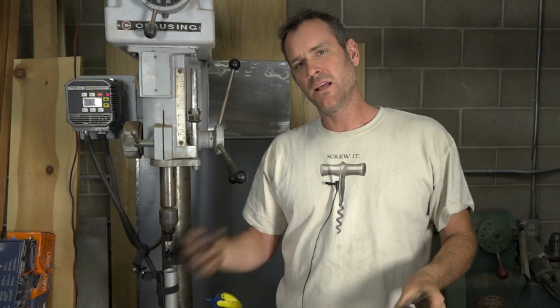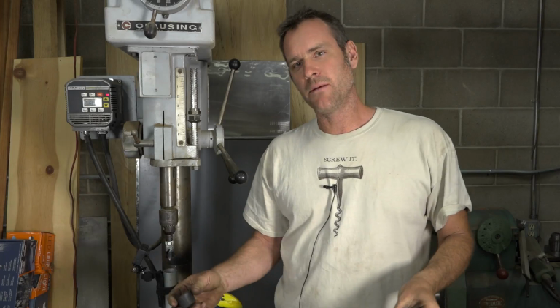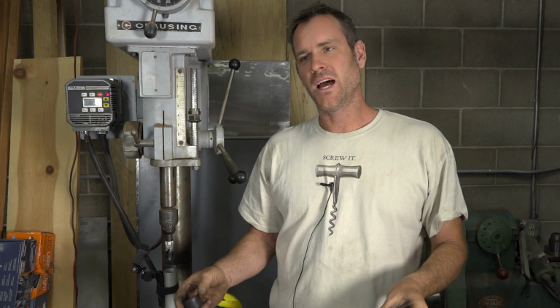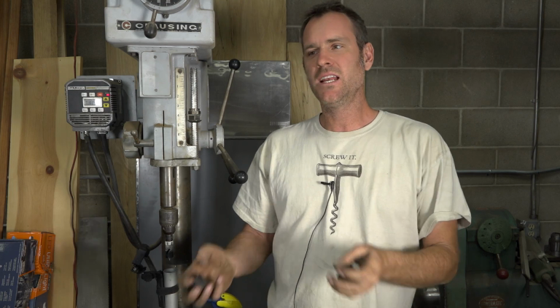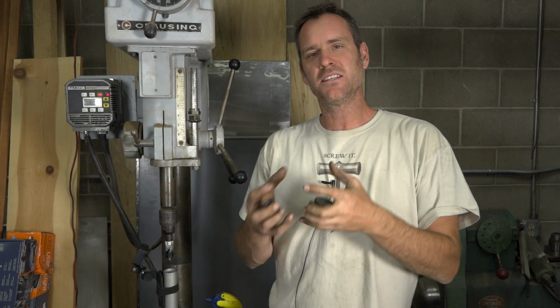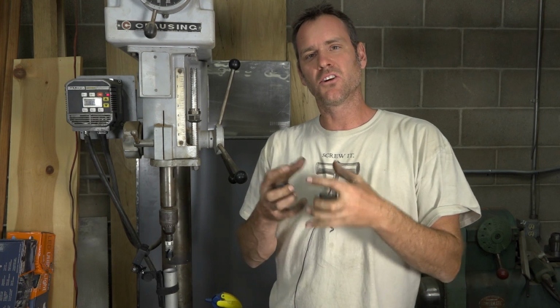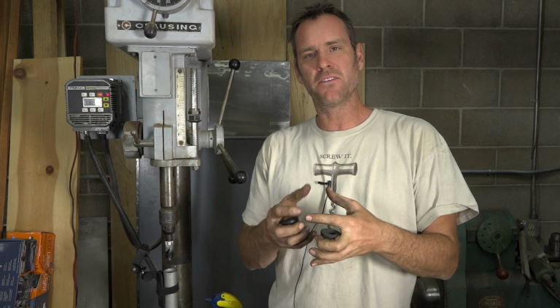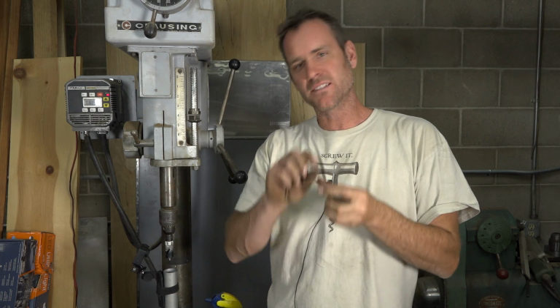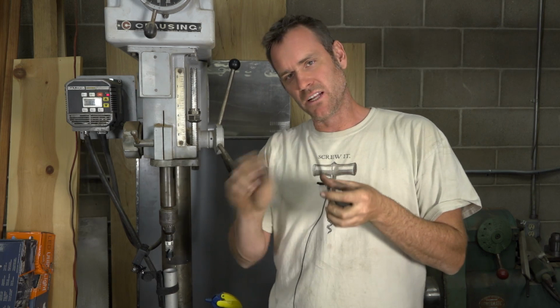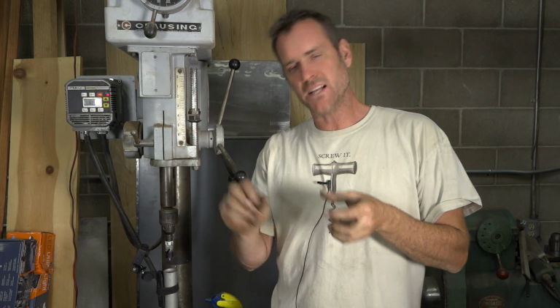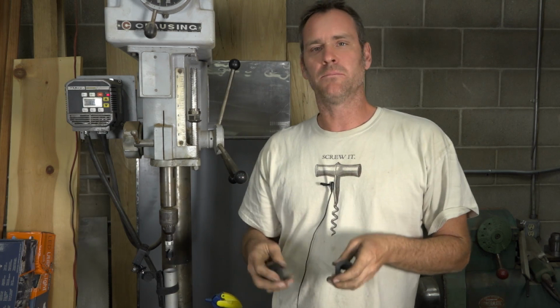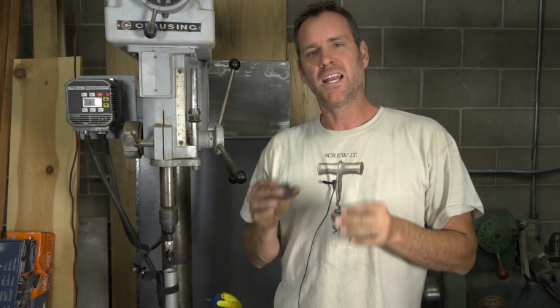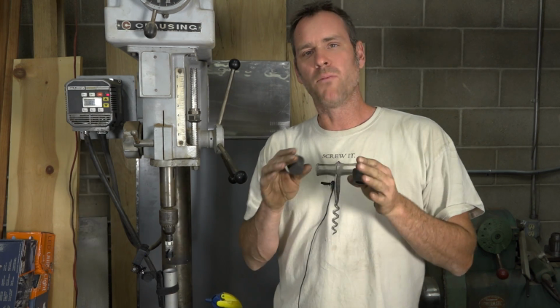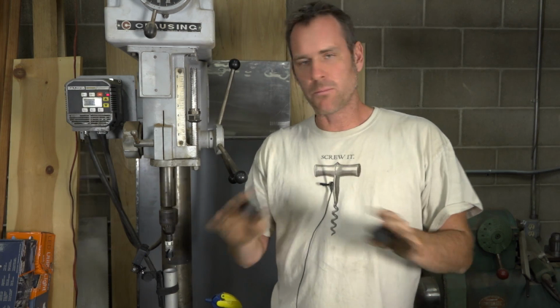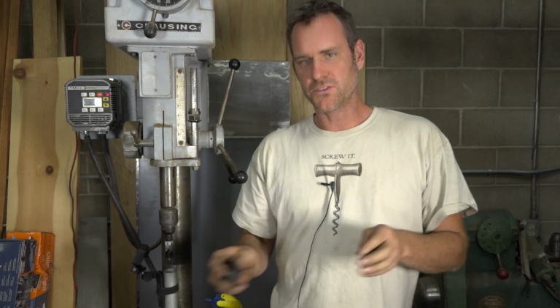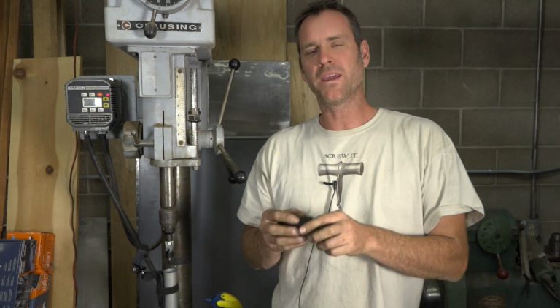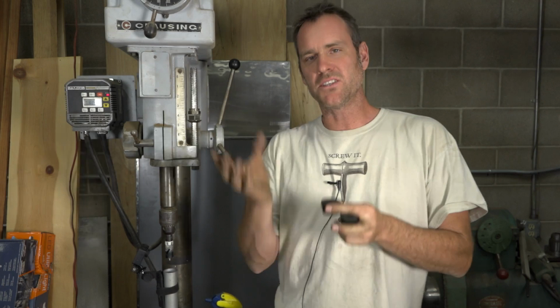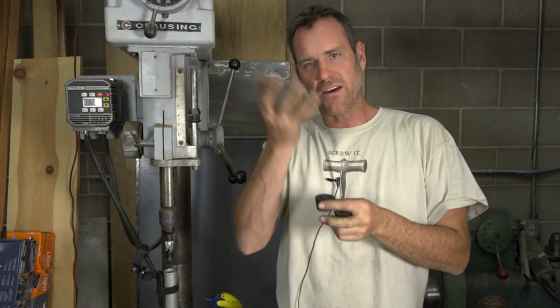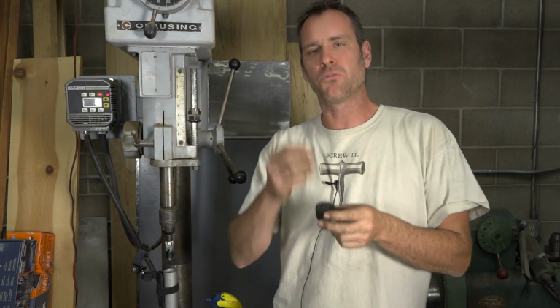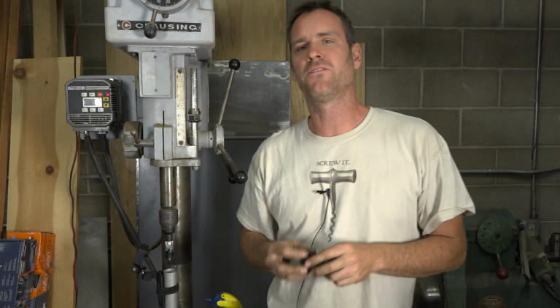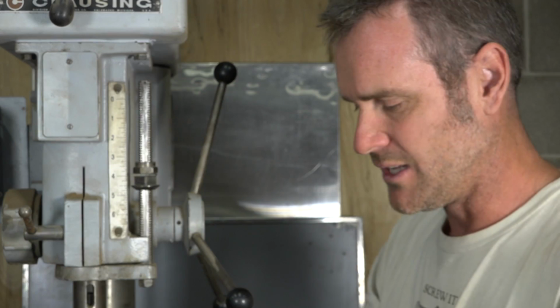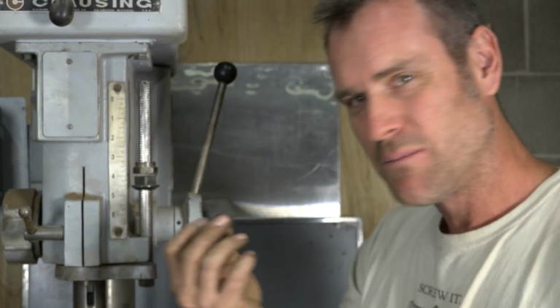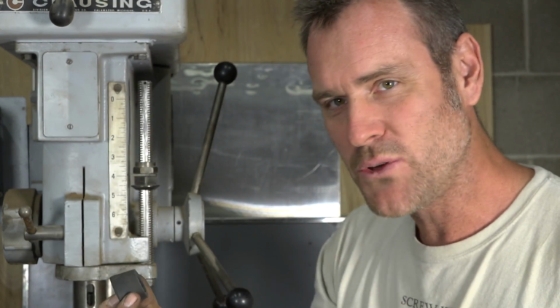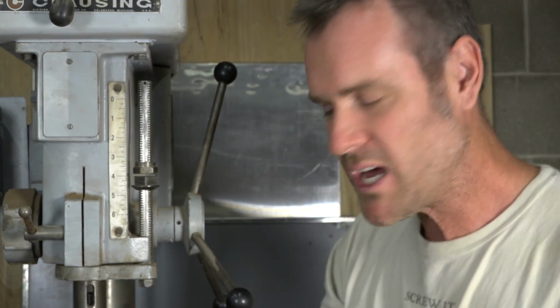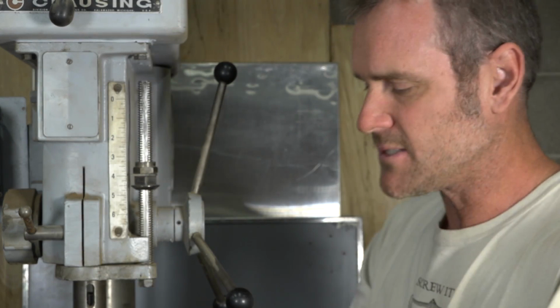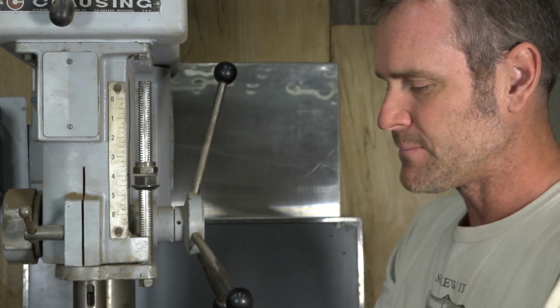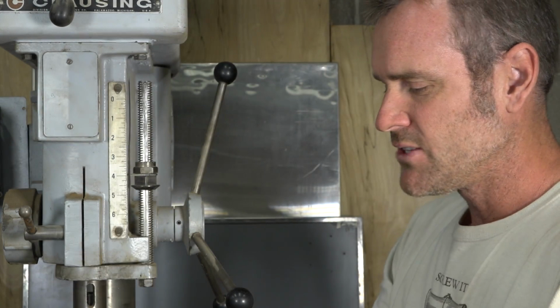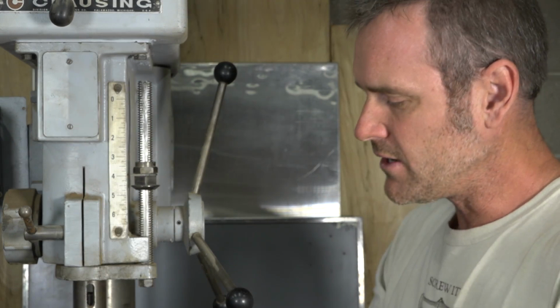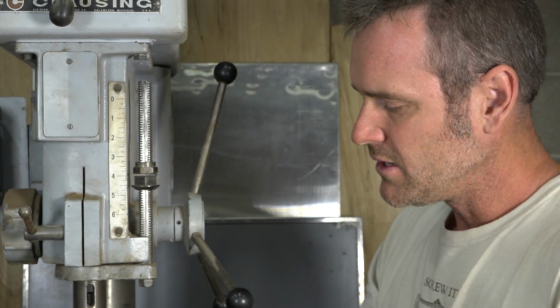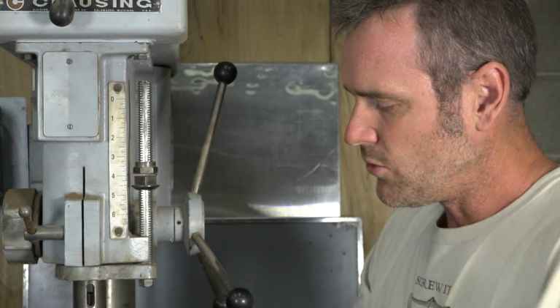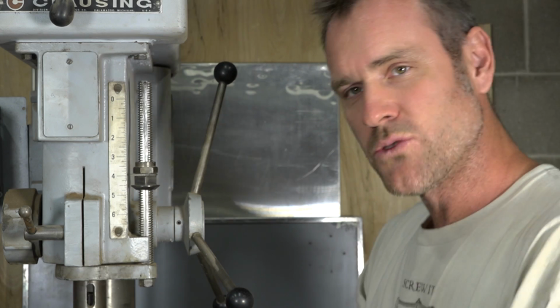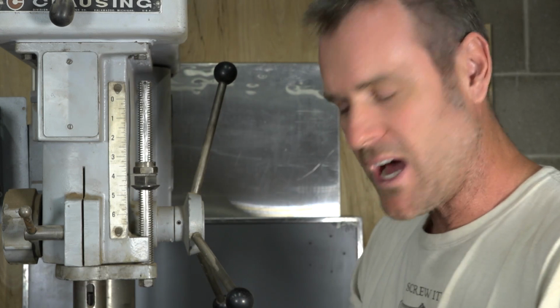In my lab I need these Erlenmeyer flasks — they have a little vent on them. I need them airtight so we can actually pull a vacuum through the funnel. Problem is you can't buy these, so I figured we can drill them out.